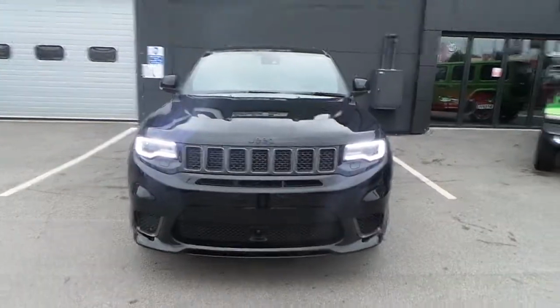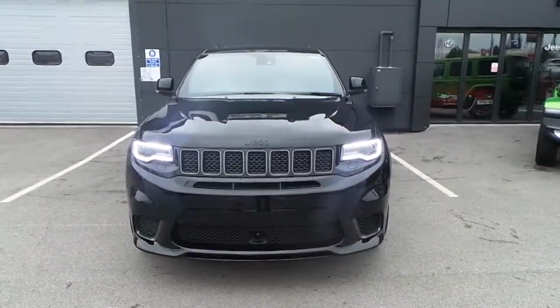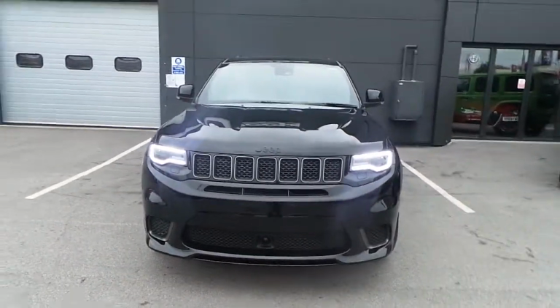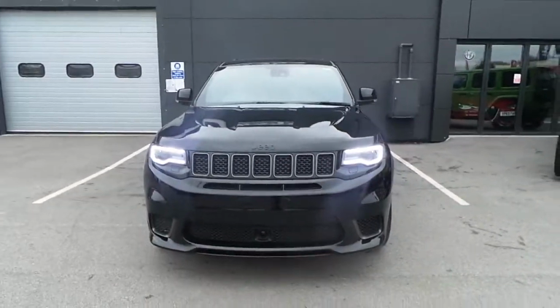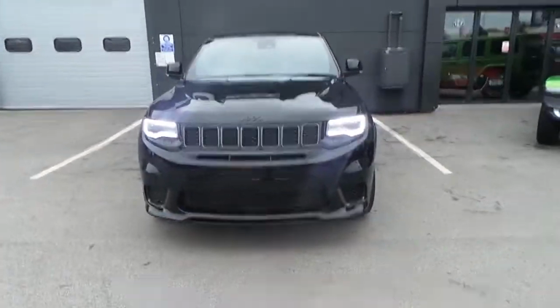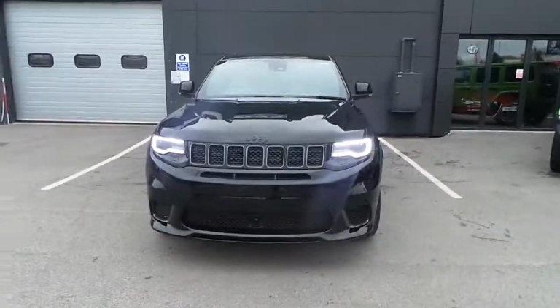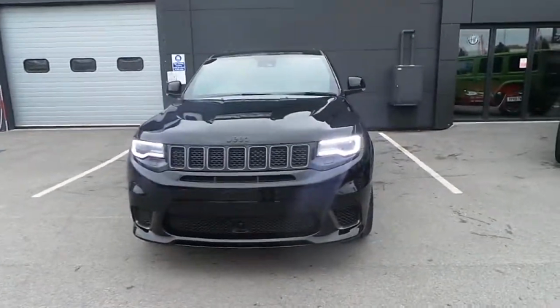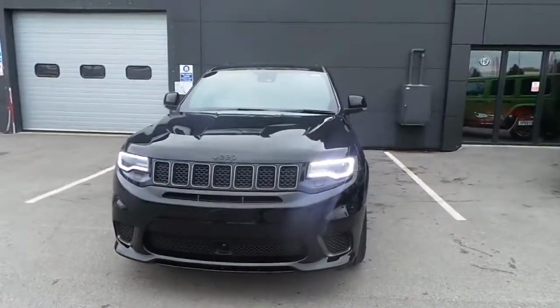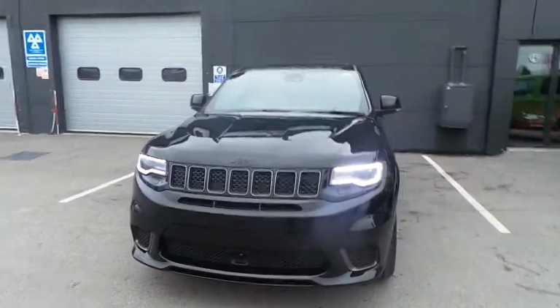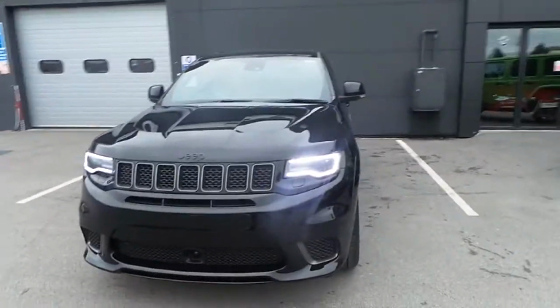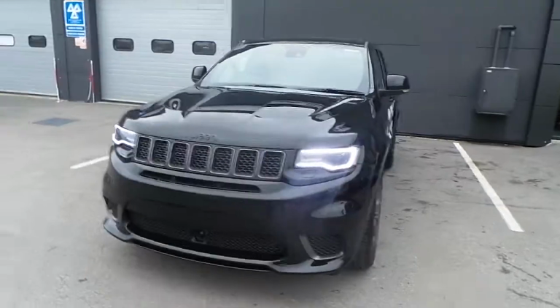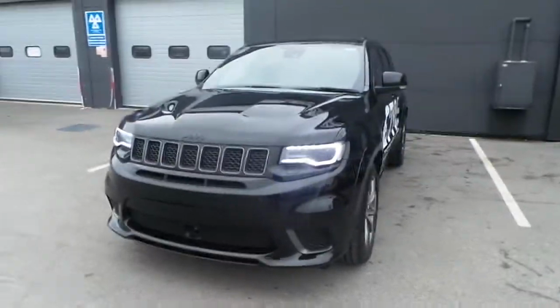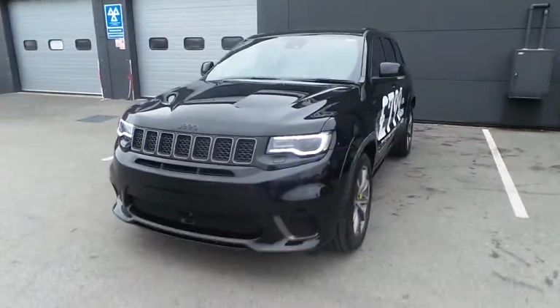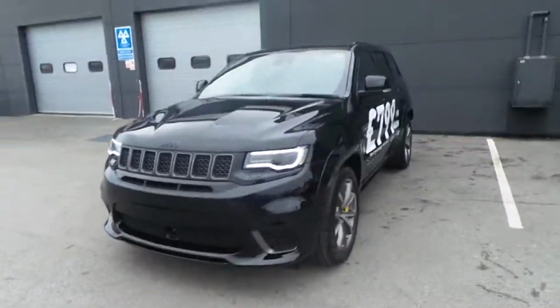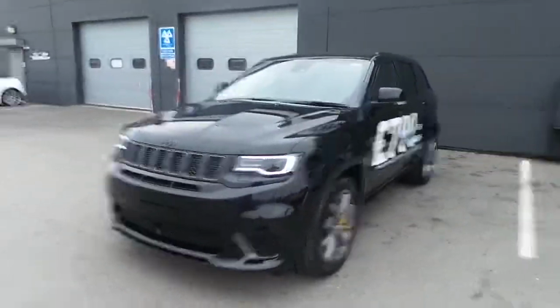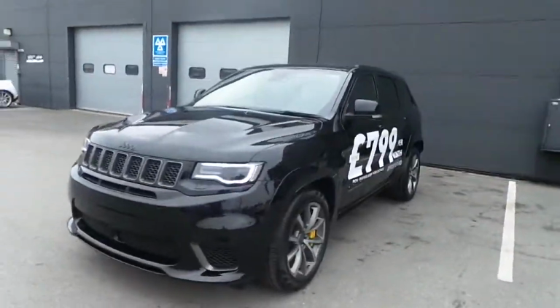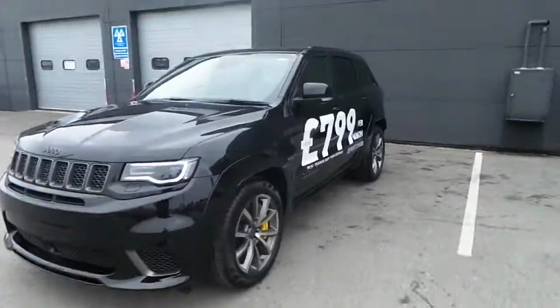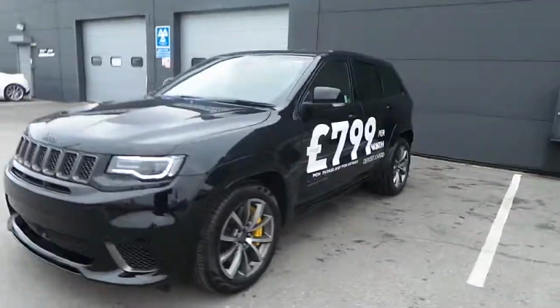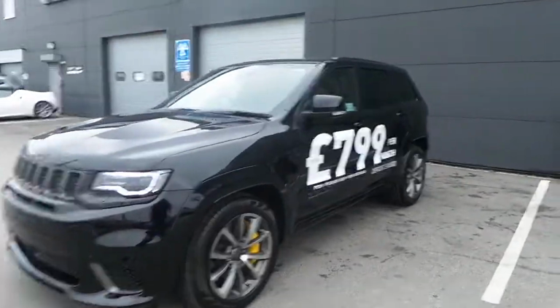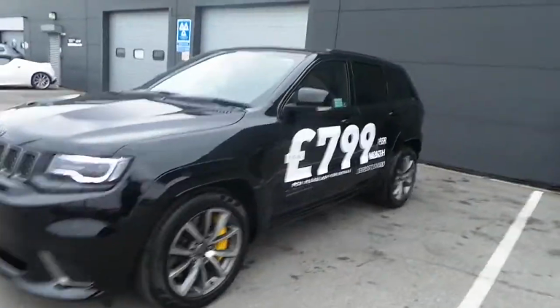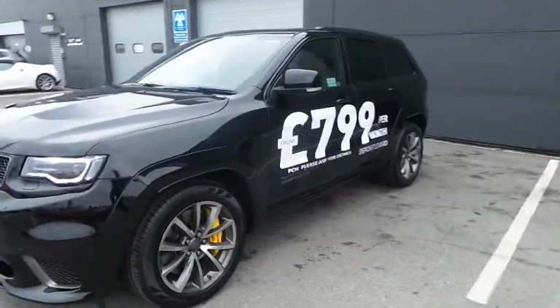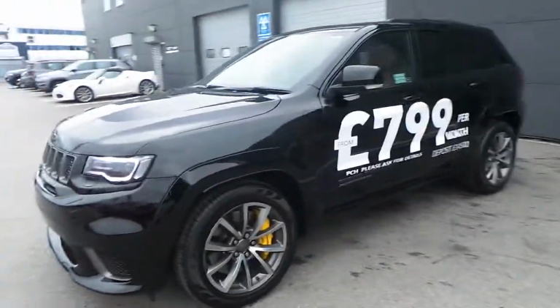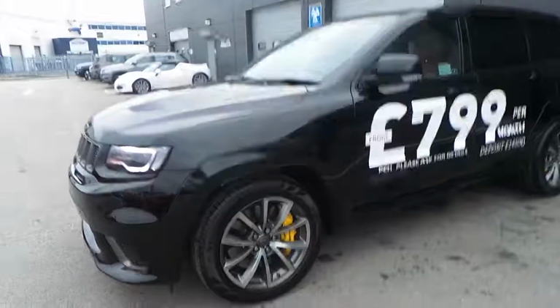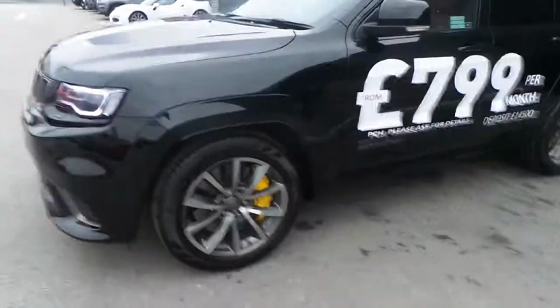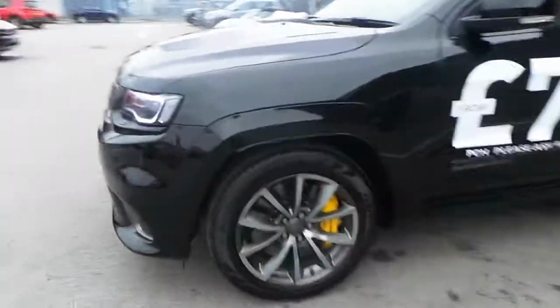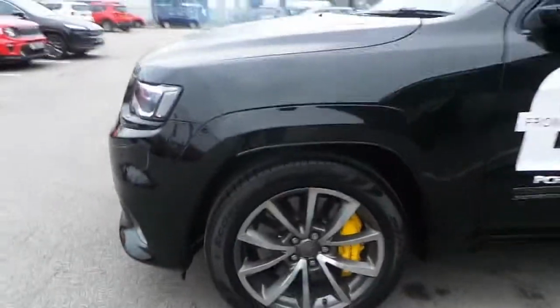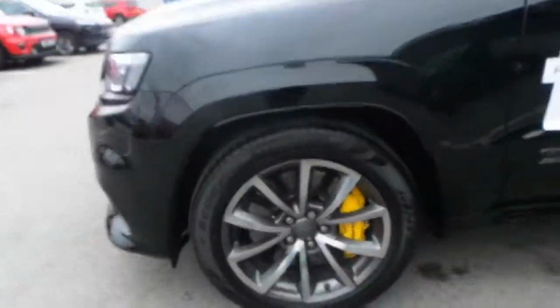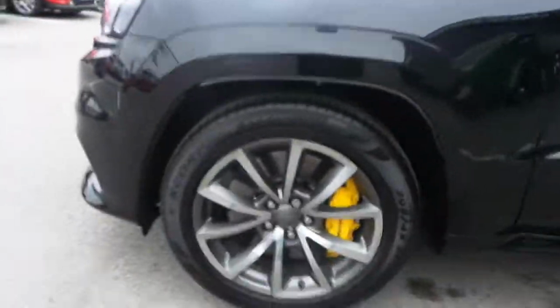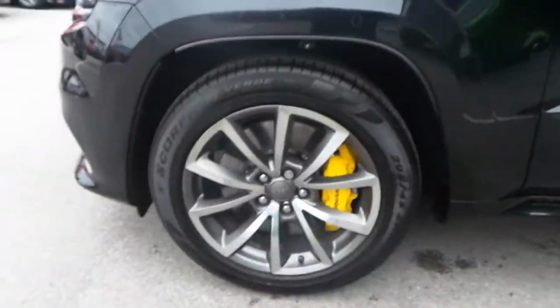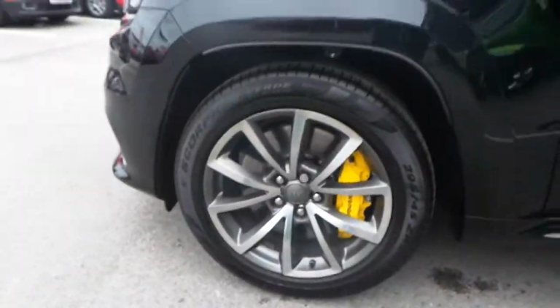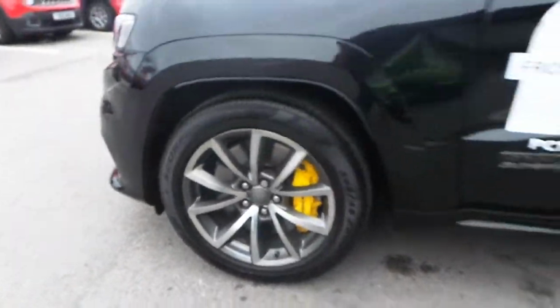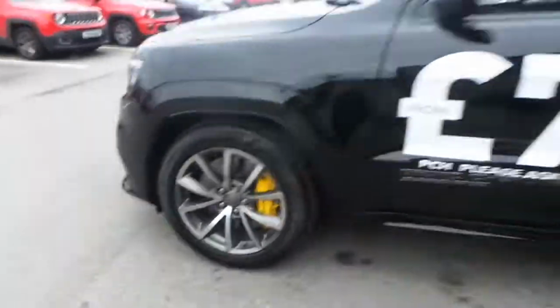Hi and welcome to Pentagon Doncaster. Here today we have our brand new Jeep Grand Cherokee — it's the Trackhawk. This is the V8, 710 brake horsepower, comes with 20 inch alloy wheels and Brembo brakes.